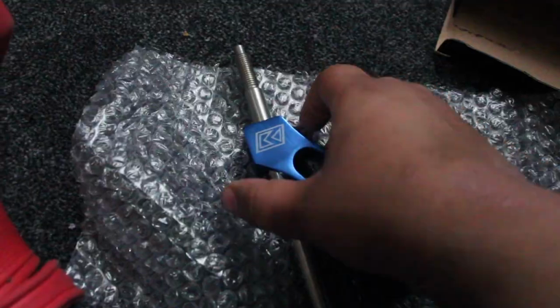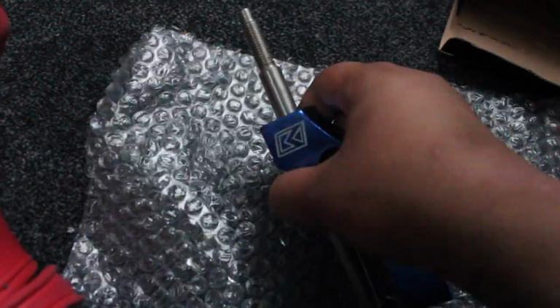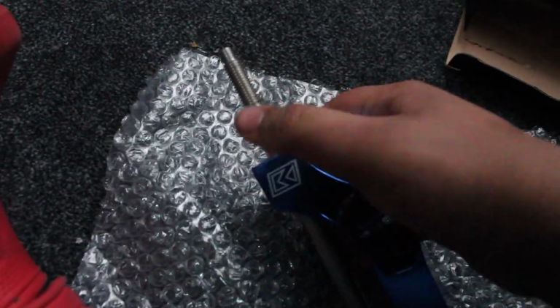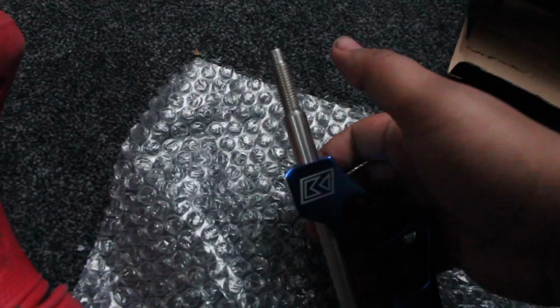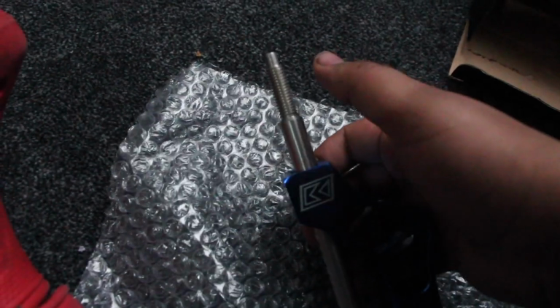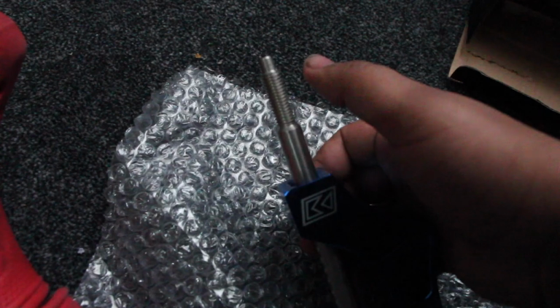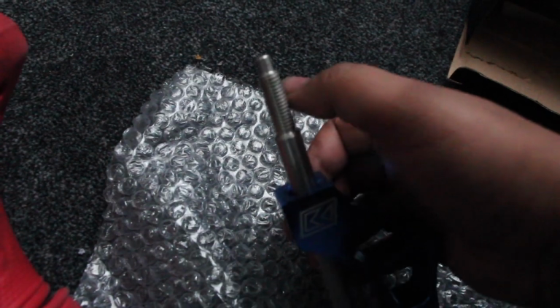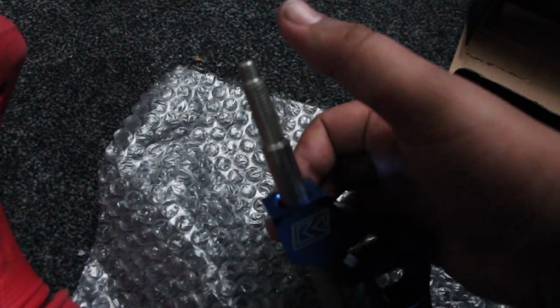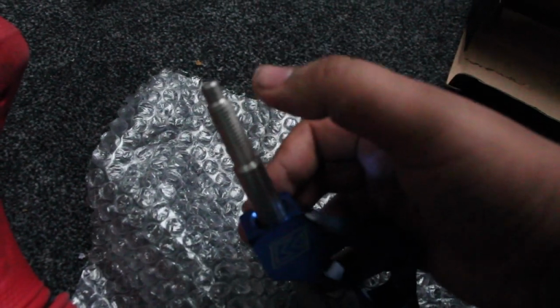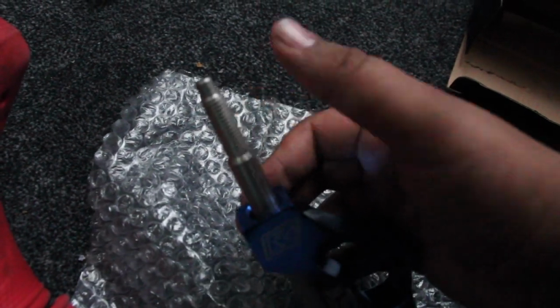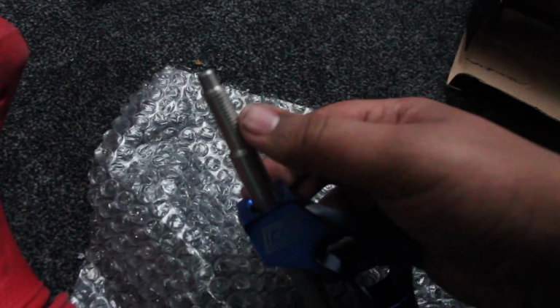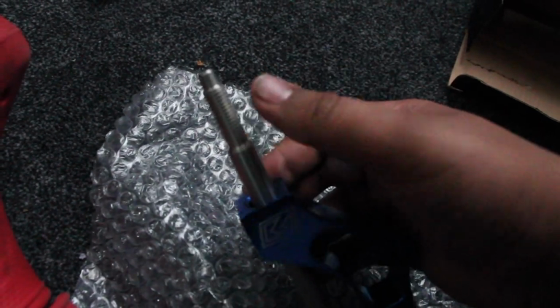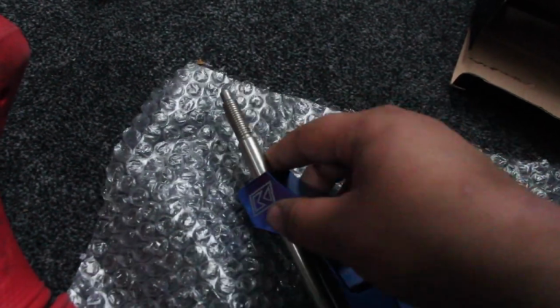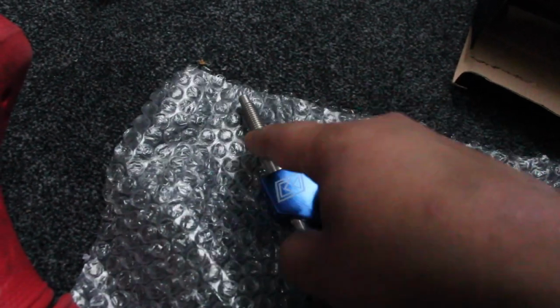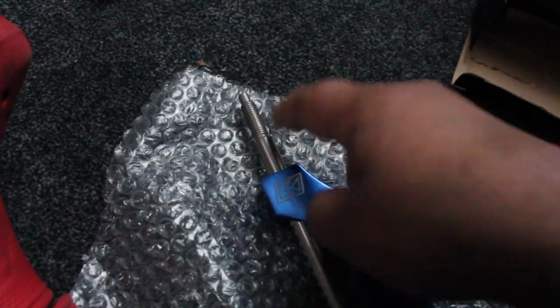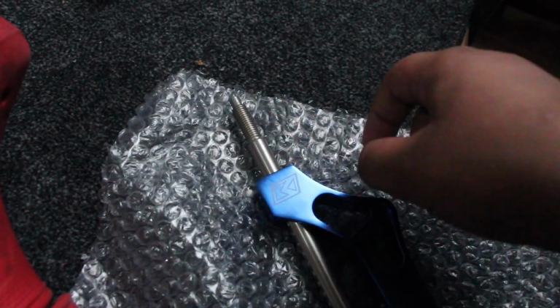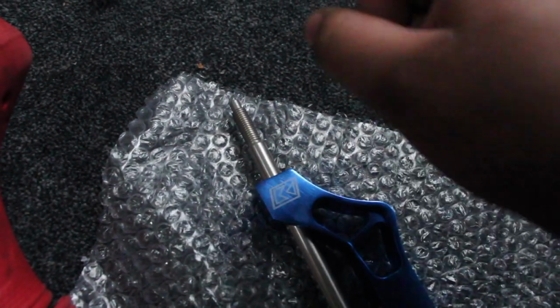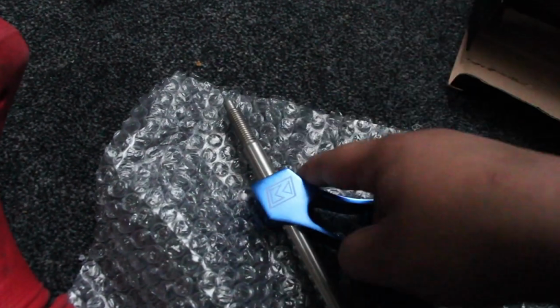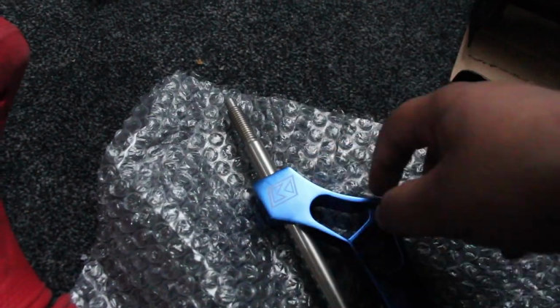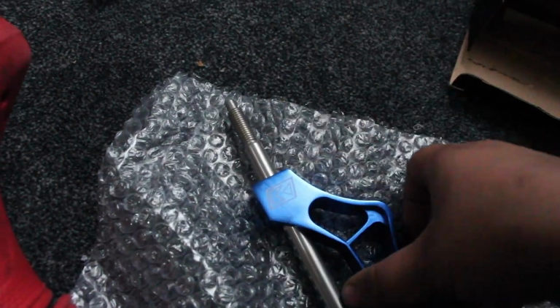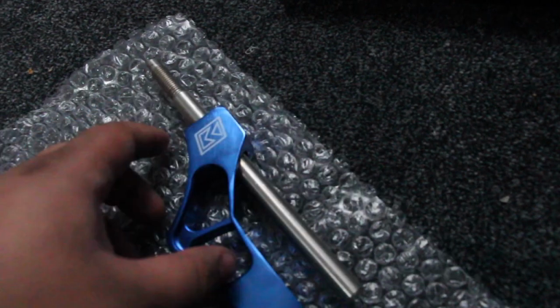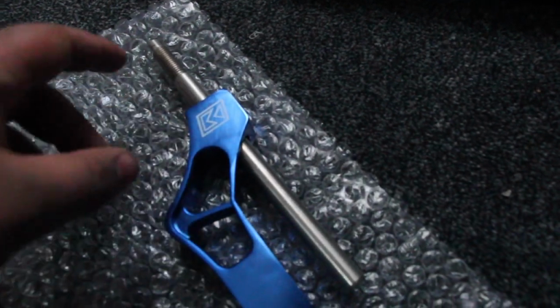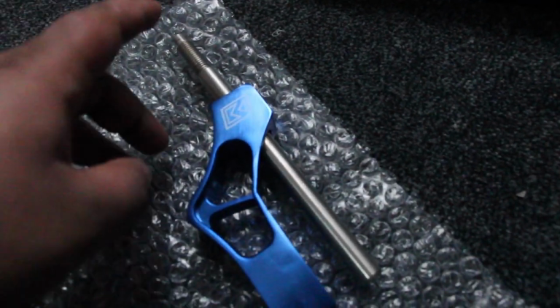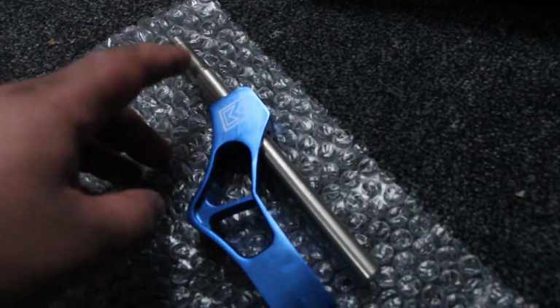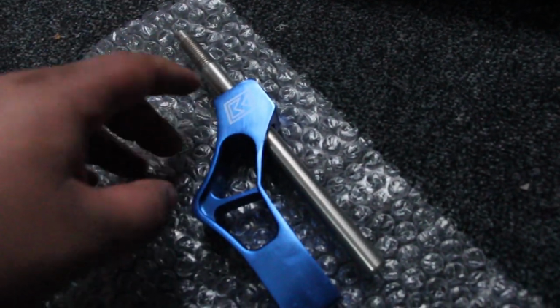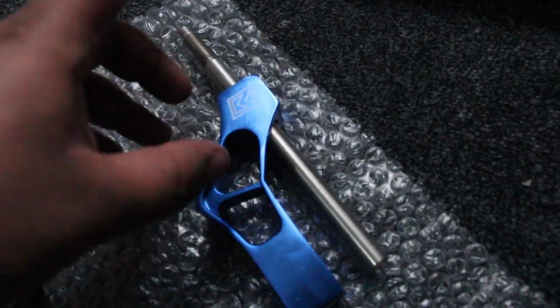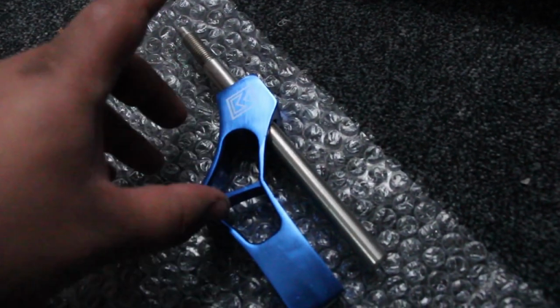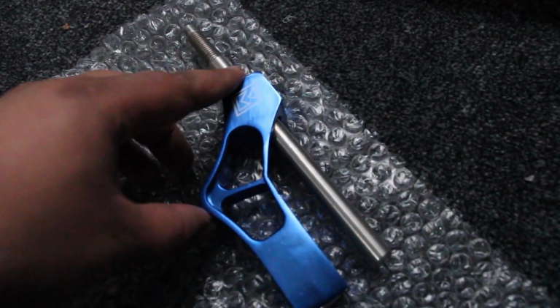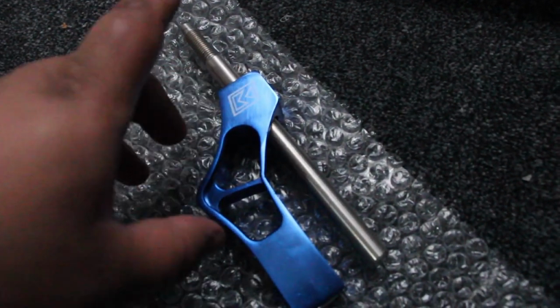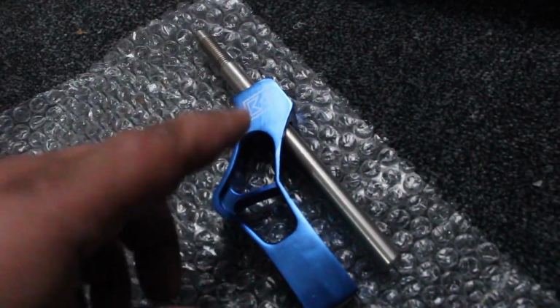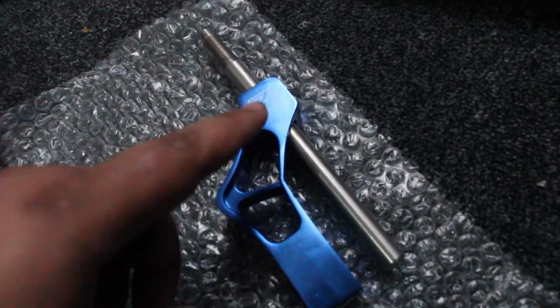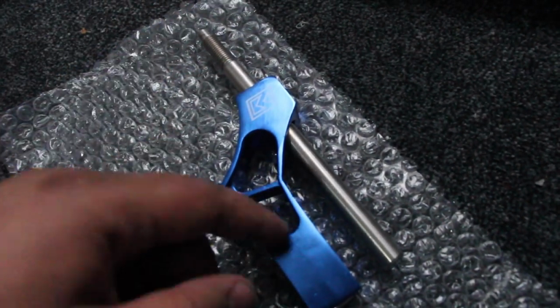The standard Toyota one is a lot thicker than this so I can't put it on for now, but I will be getting another one so stay tuned for that. Let's go to the car and get this installed.